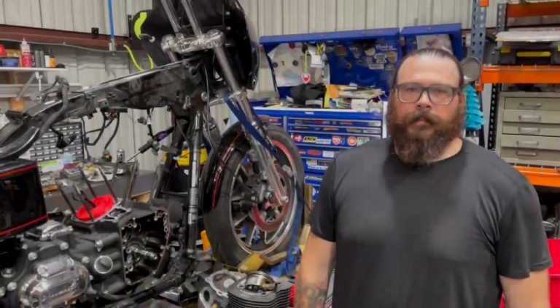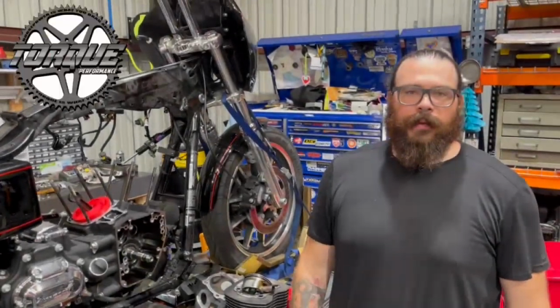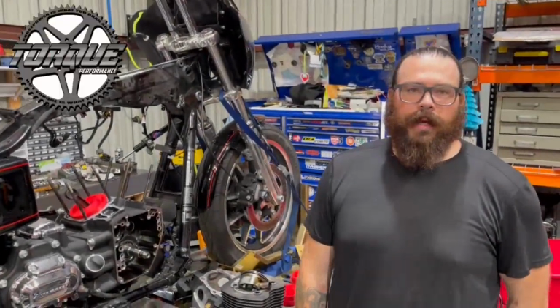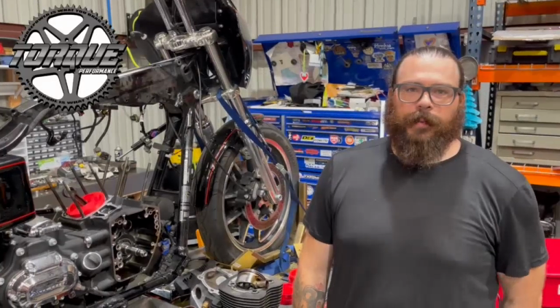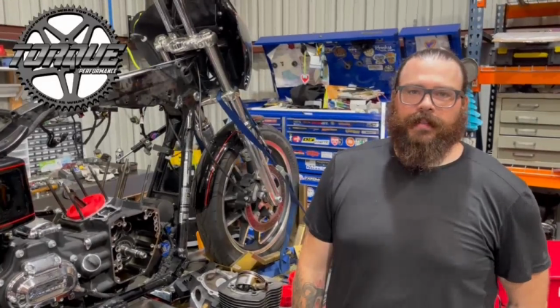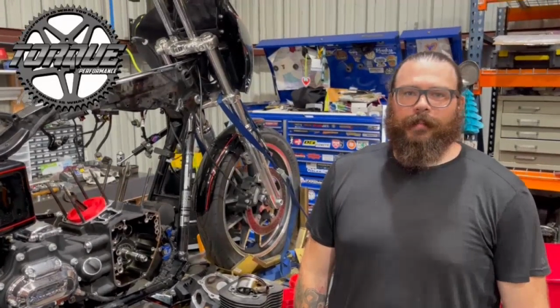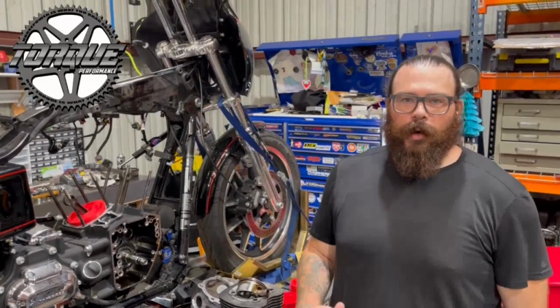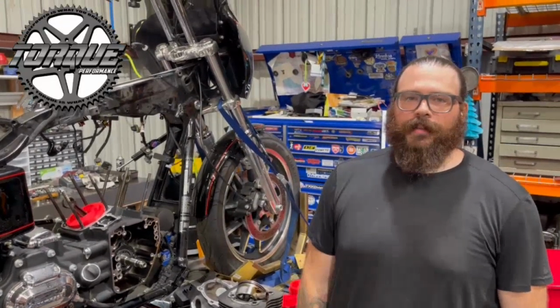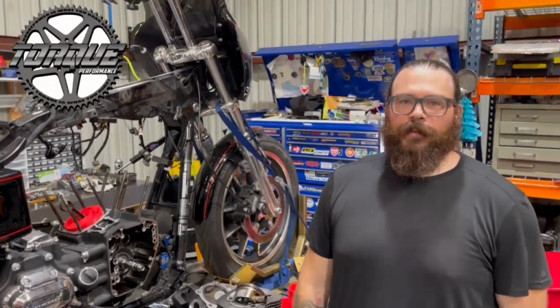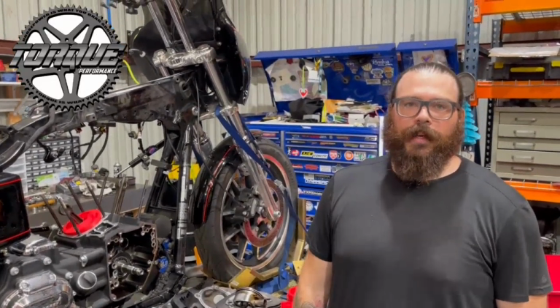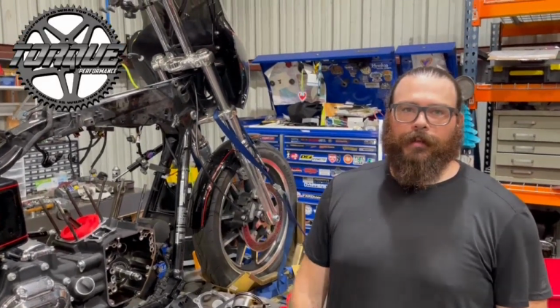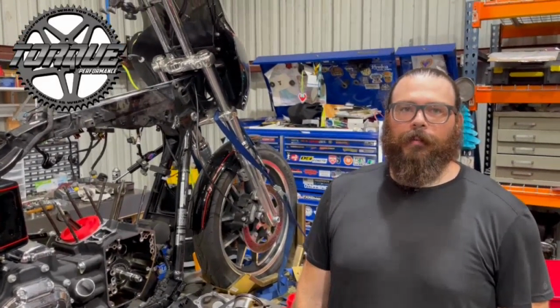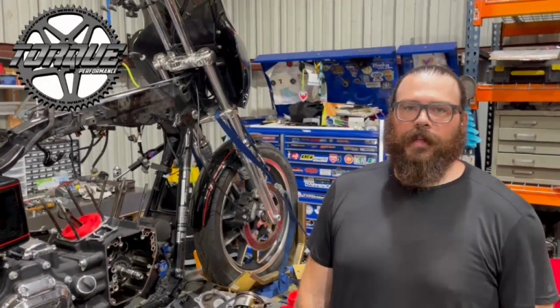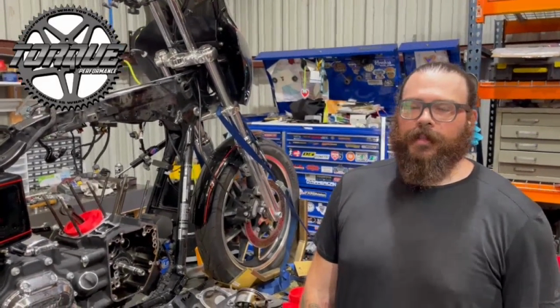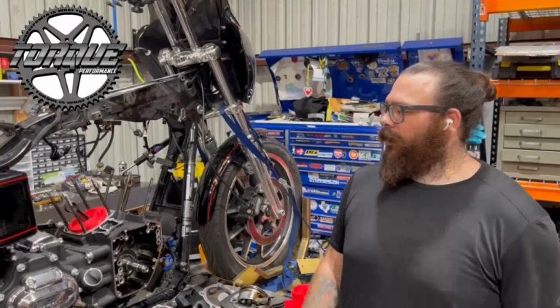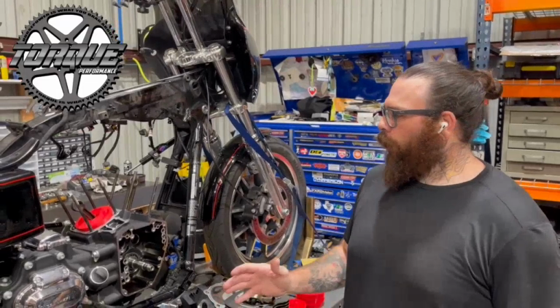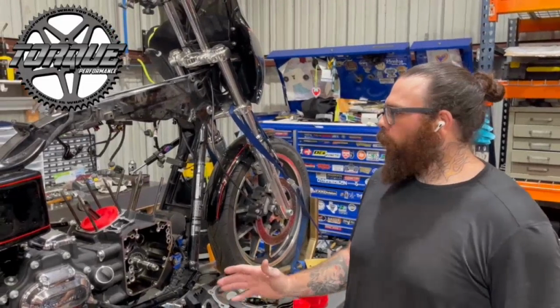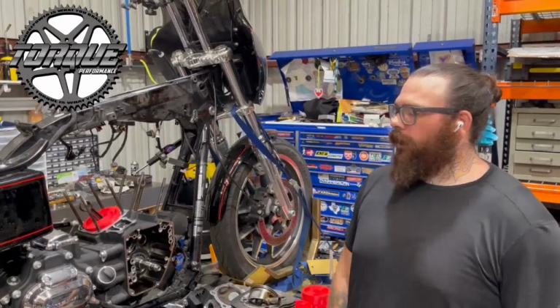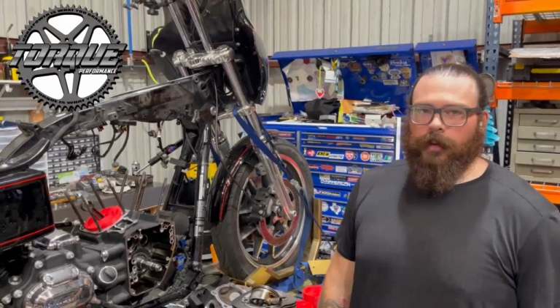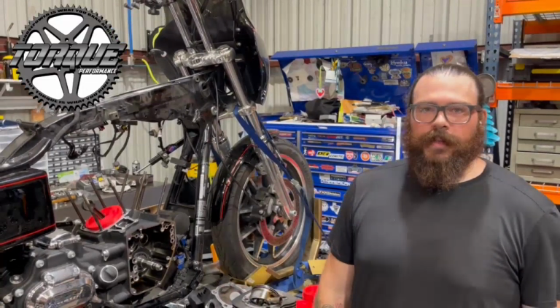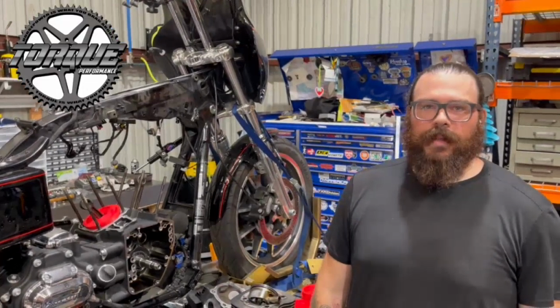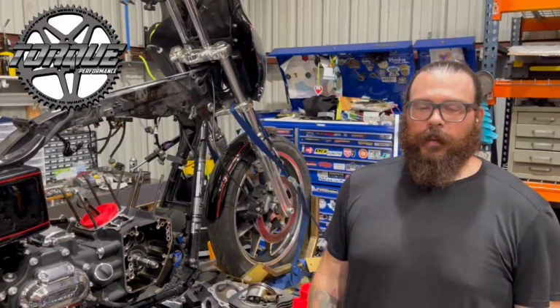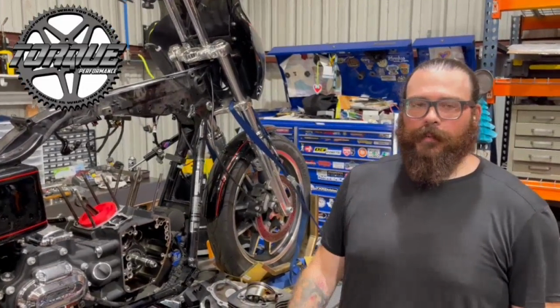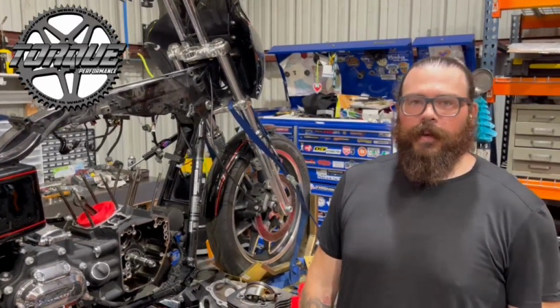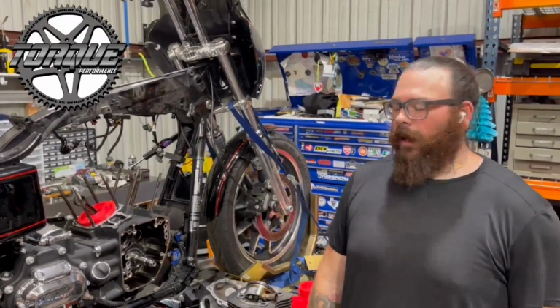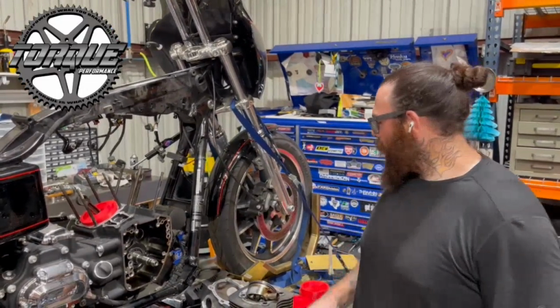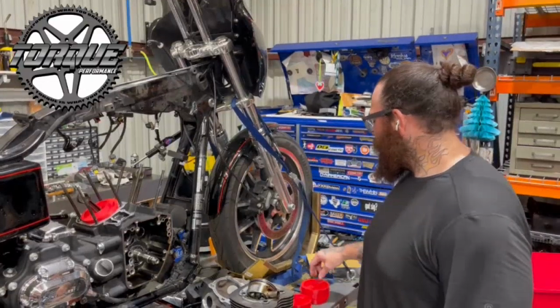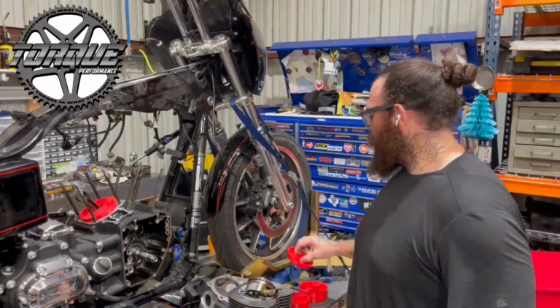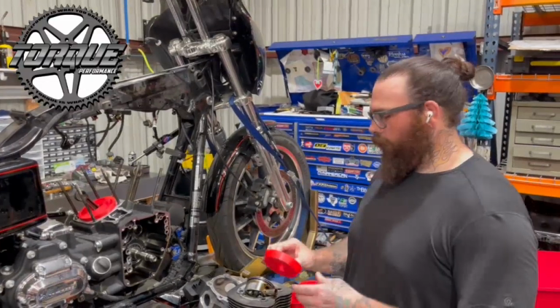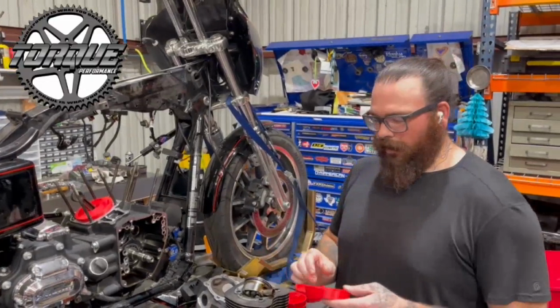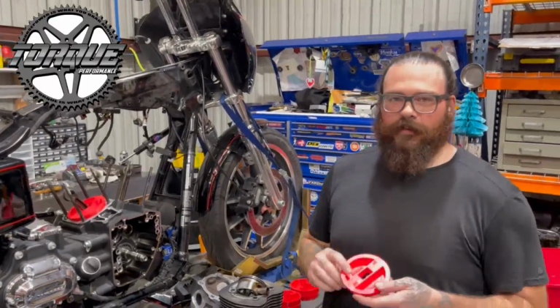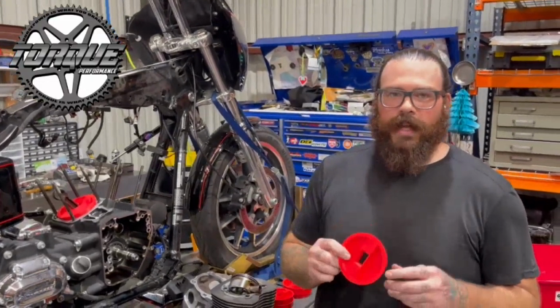Hey guys, welcome back to this week's Tech Tip. This is Mark with Texas Performance Motorcycles and you're watching Torque Performance Television. I just want to go over a quick tool that has come out recently that we absolutely love here — it is these case plugs from Nine Finger Fabrication.